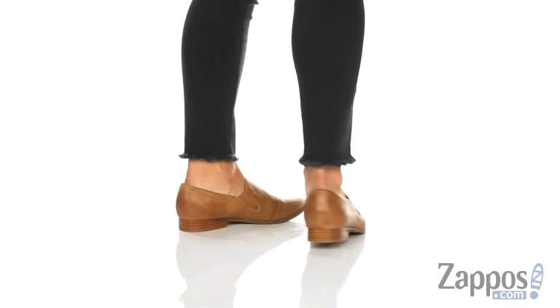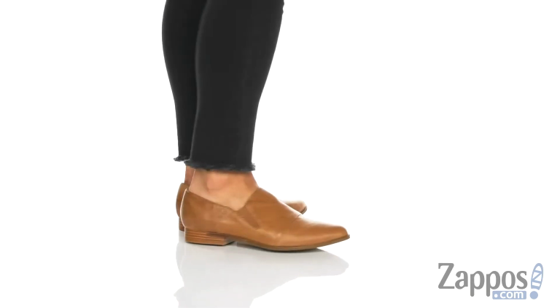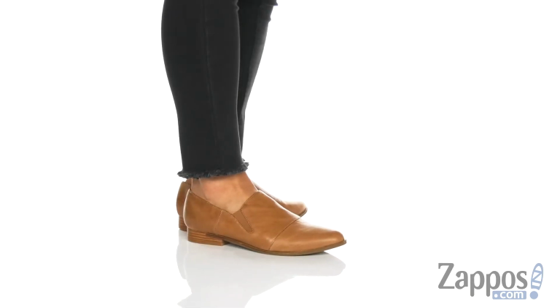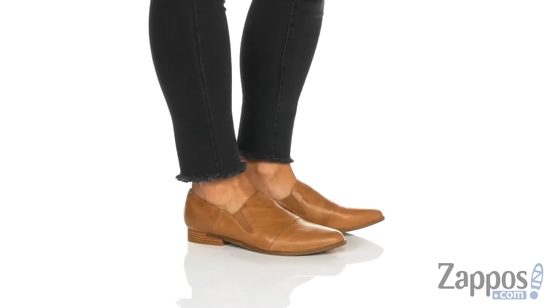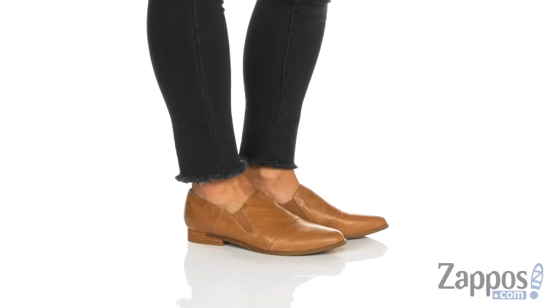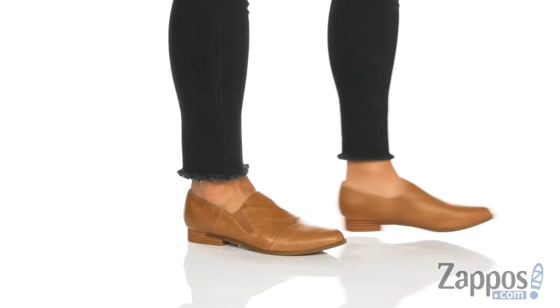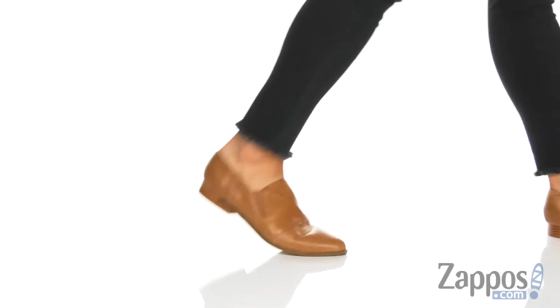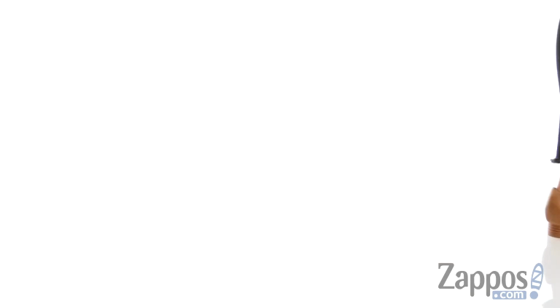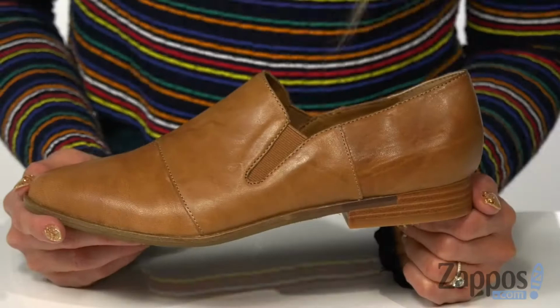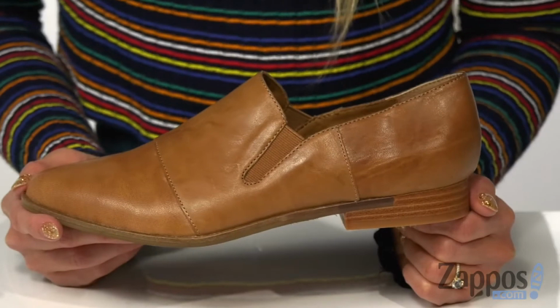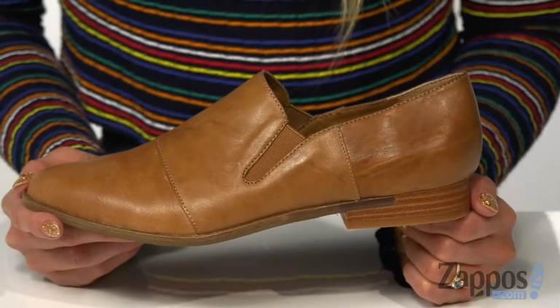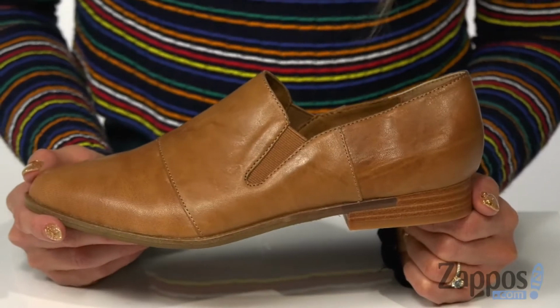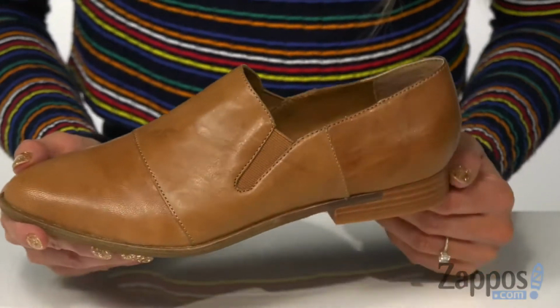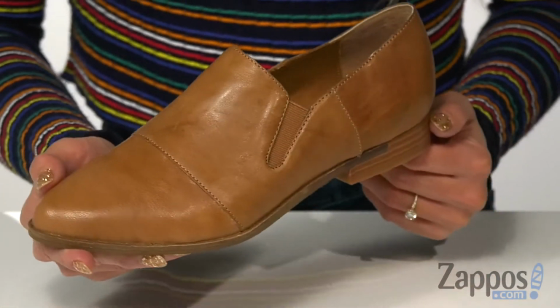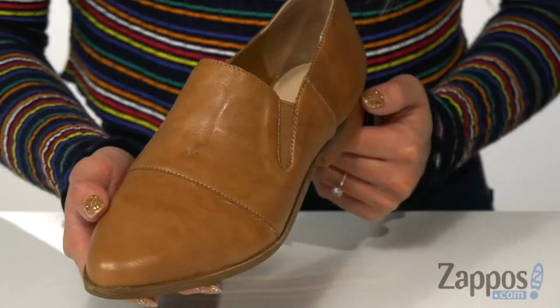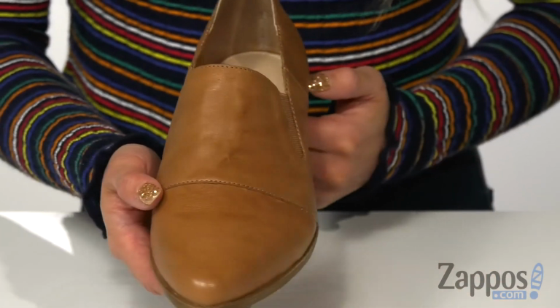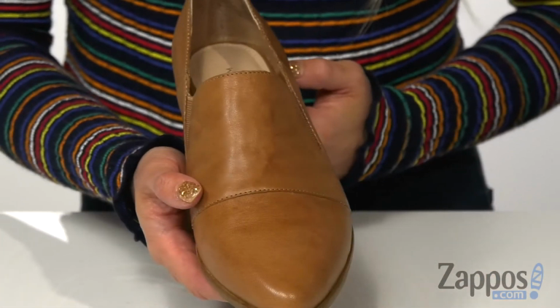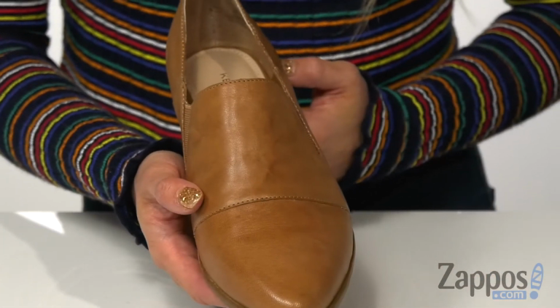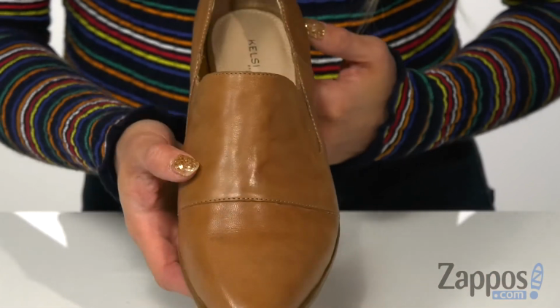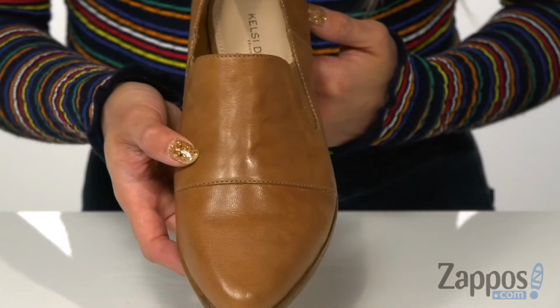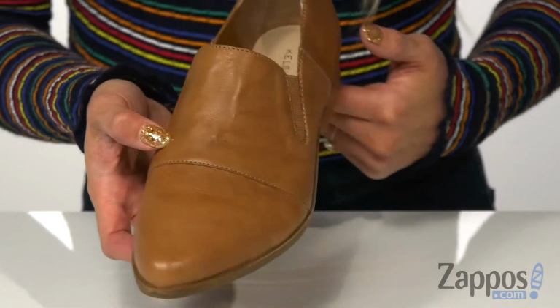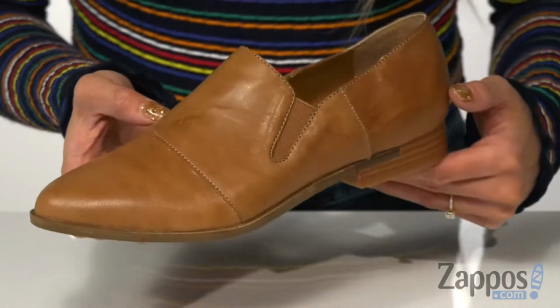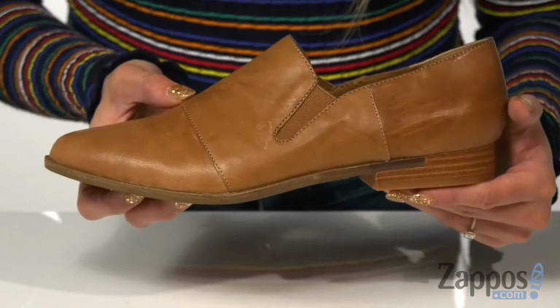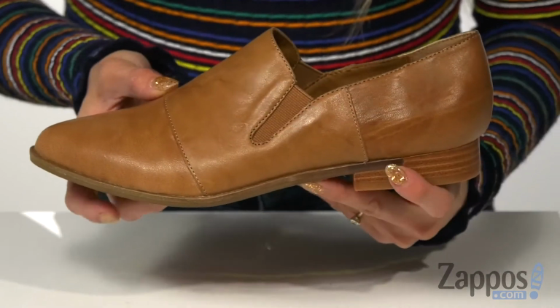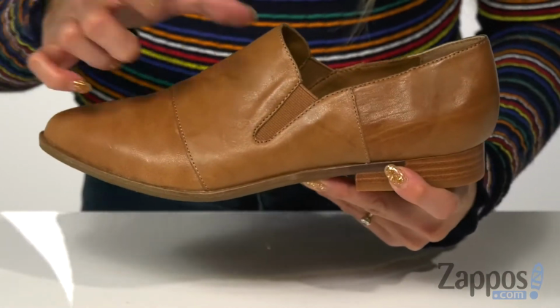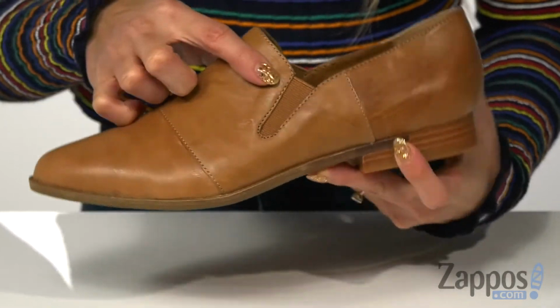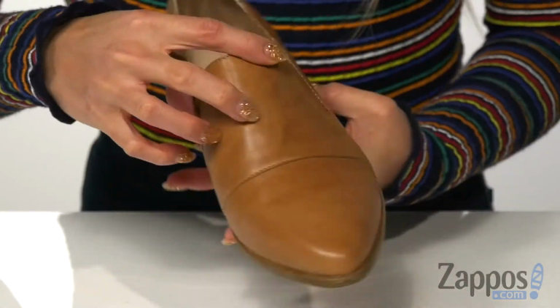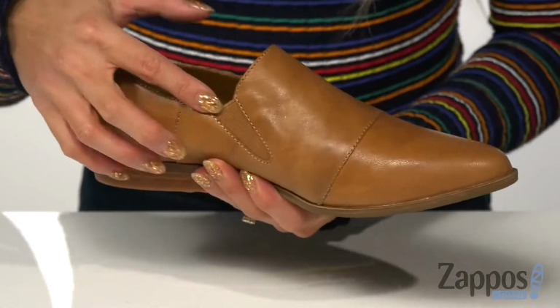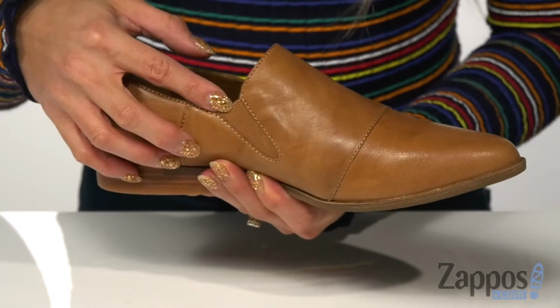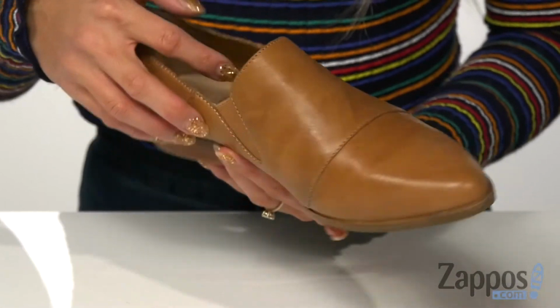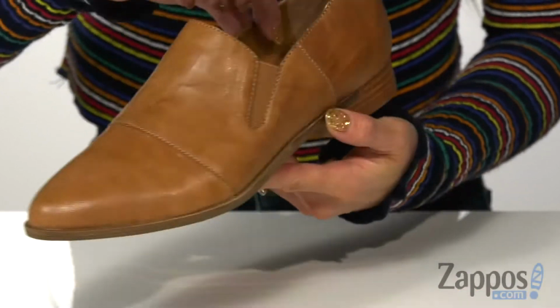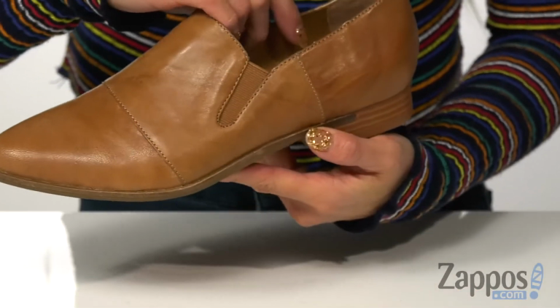These shoes have a contemporary and simplistic finish. It features a leather upper that's available in a variety of colors. I have this in mocha. There are dual gorings on both sides that's going to help with getting in and out of the shoes smoothly.